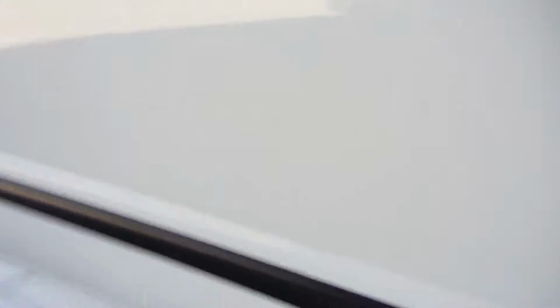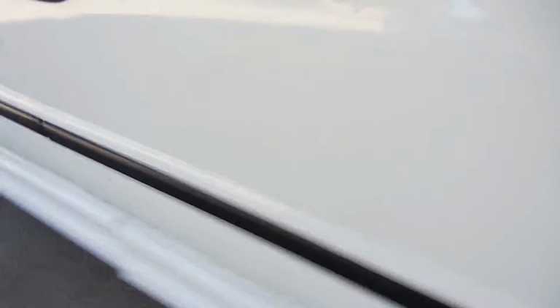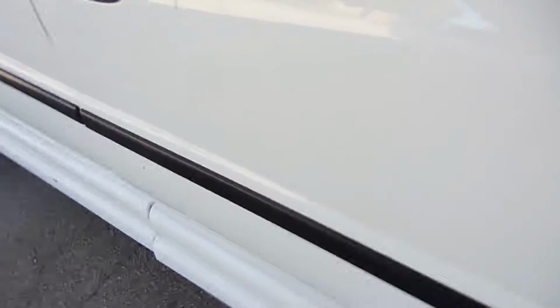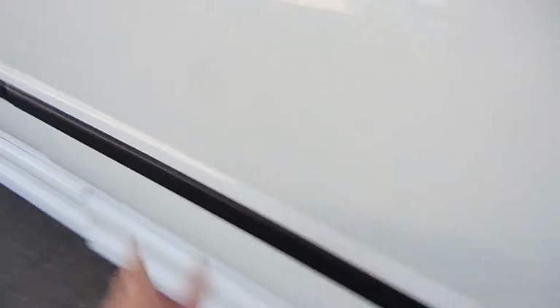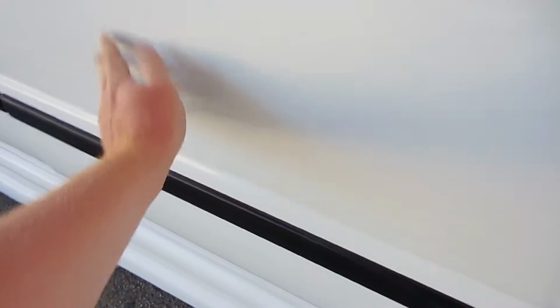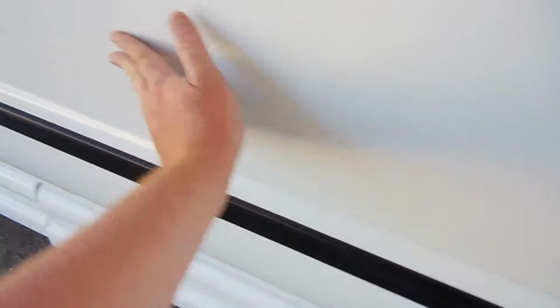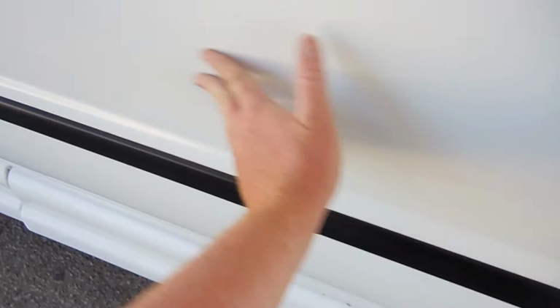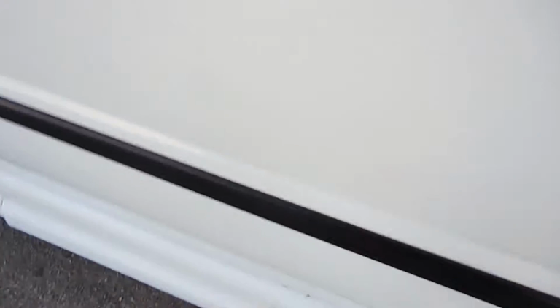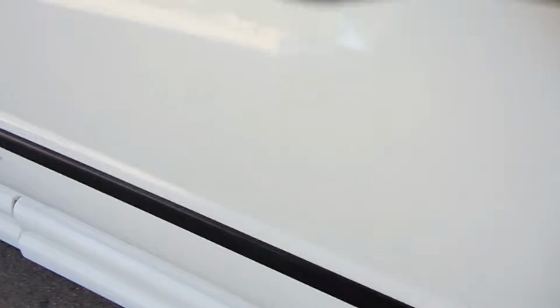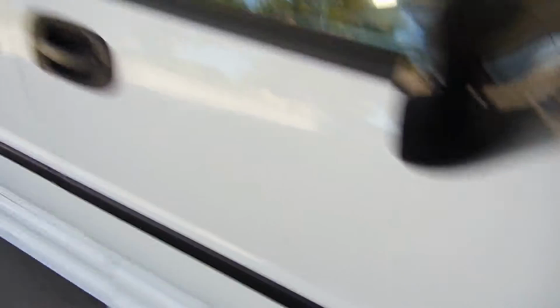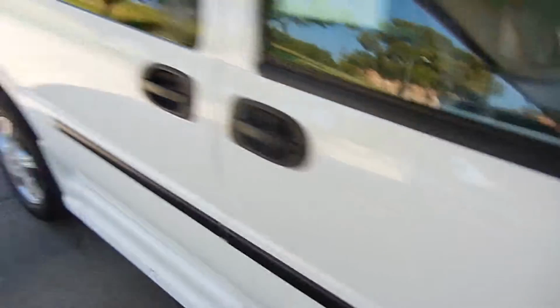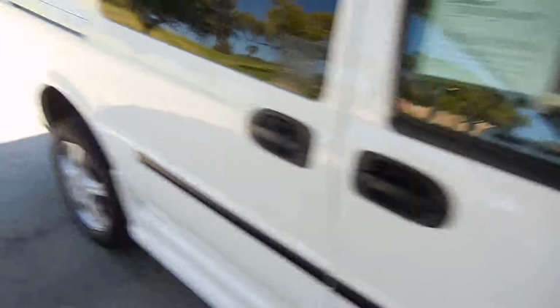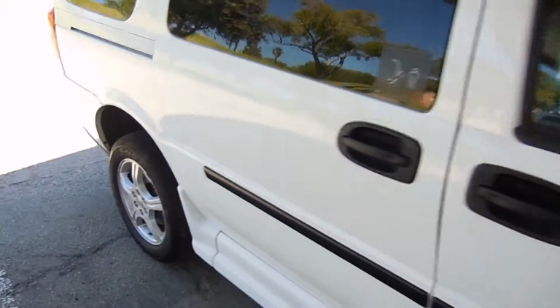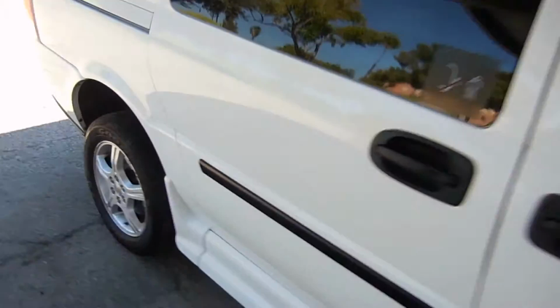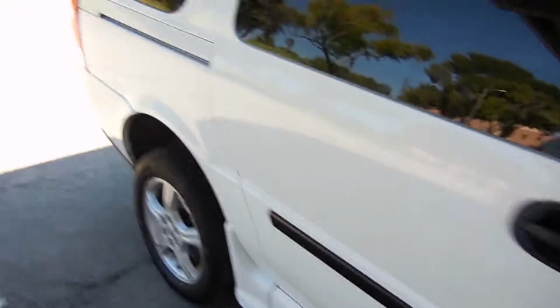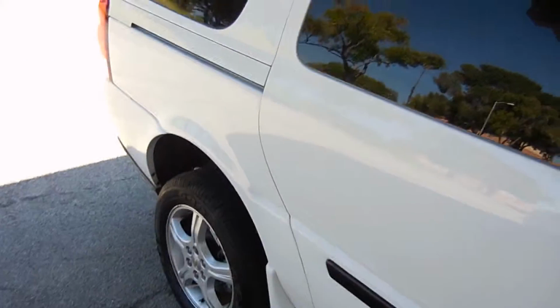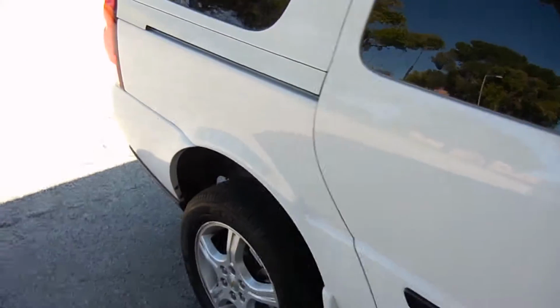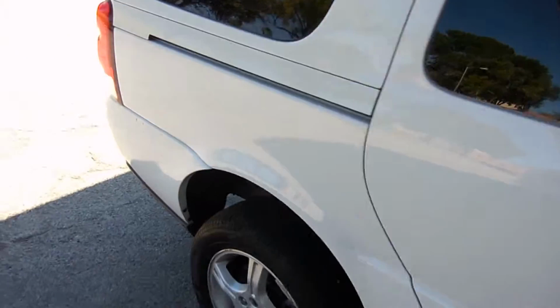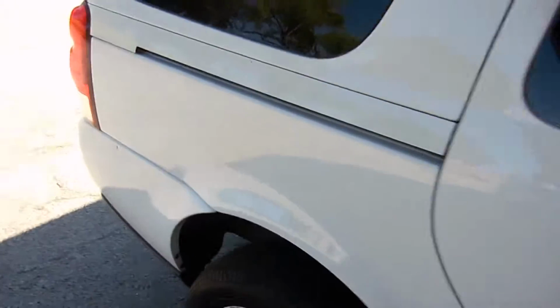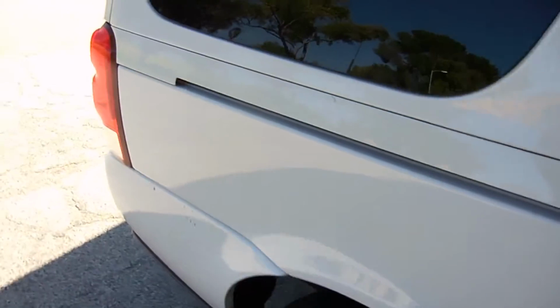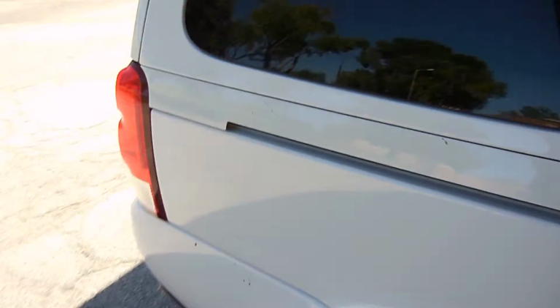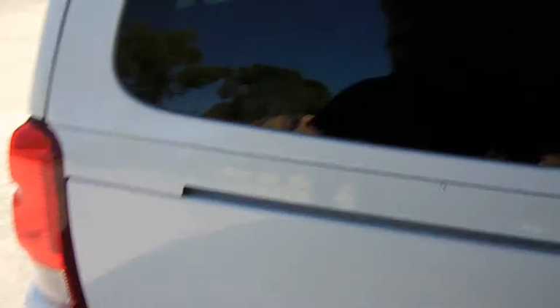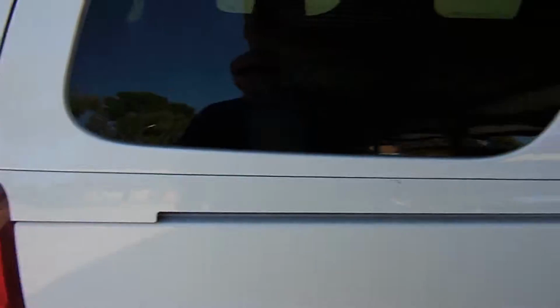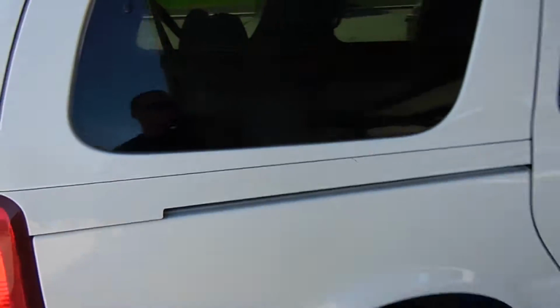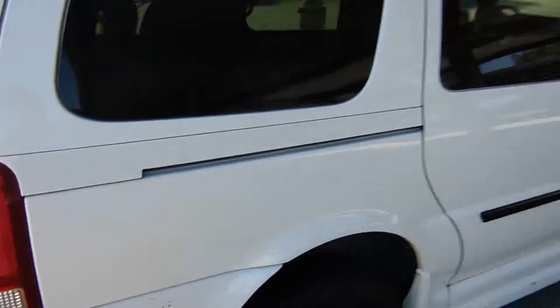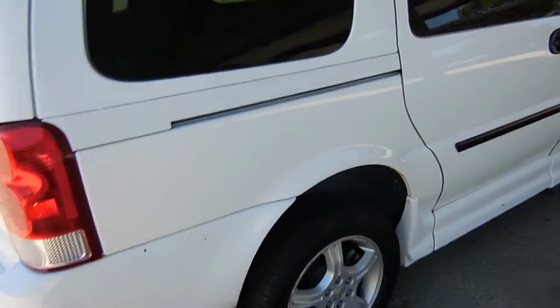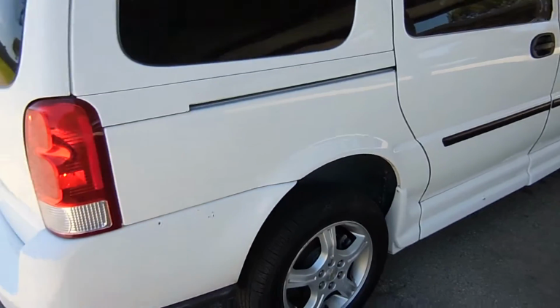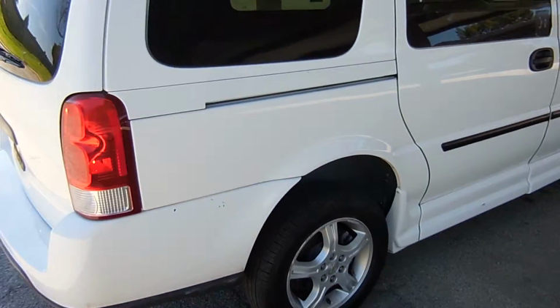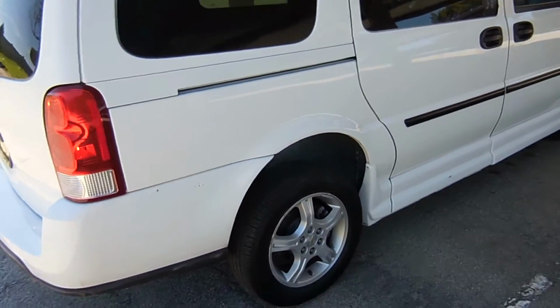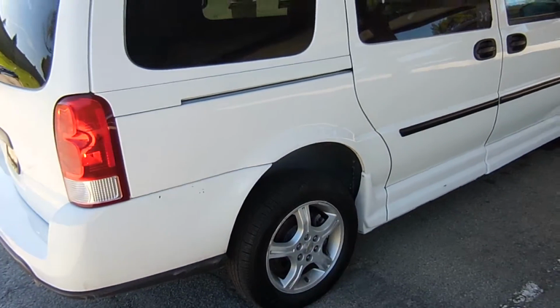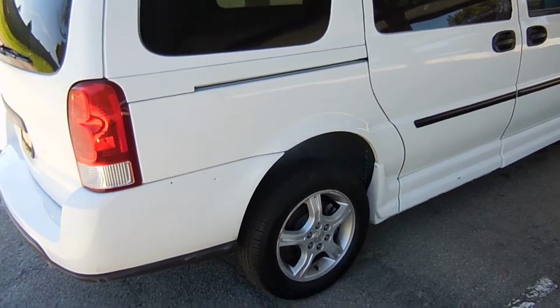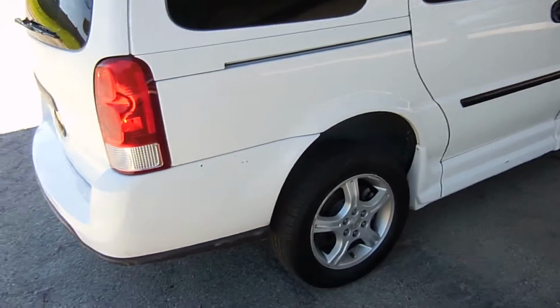A couple of small minor dents here and there, nothing too big though. It's a used vehicle so there's always little scratches and scuffs.